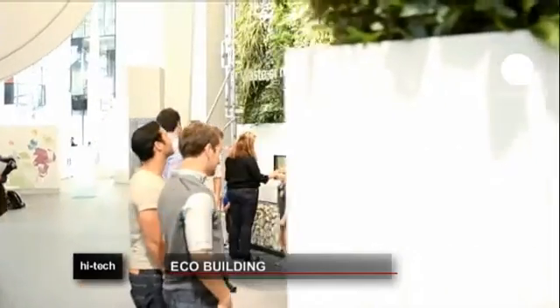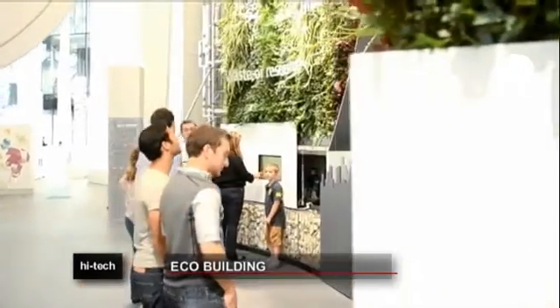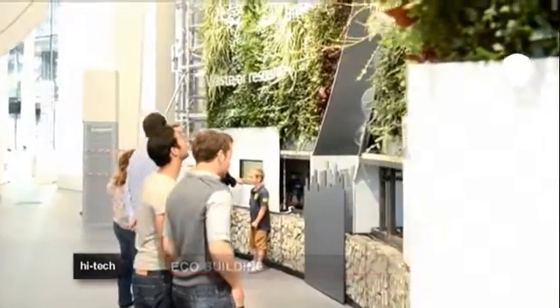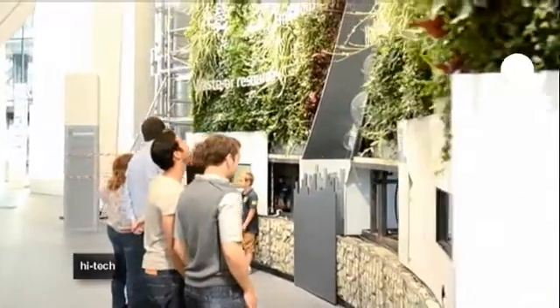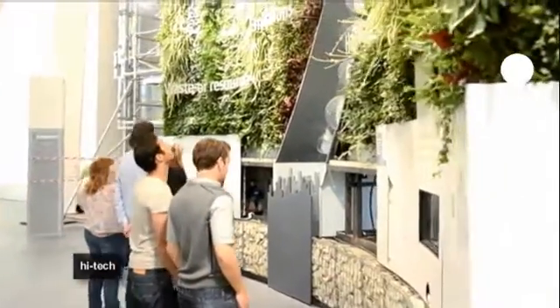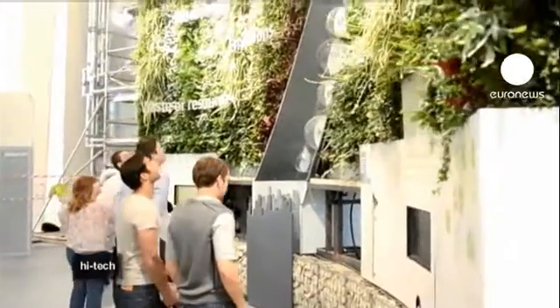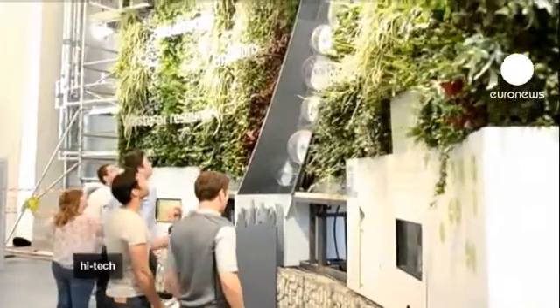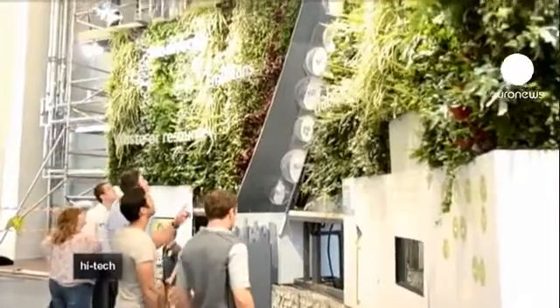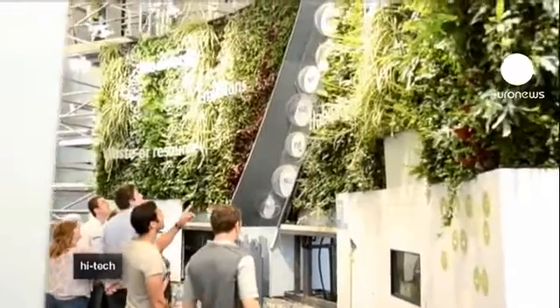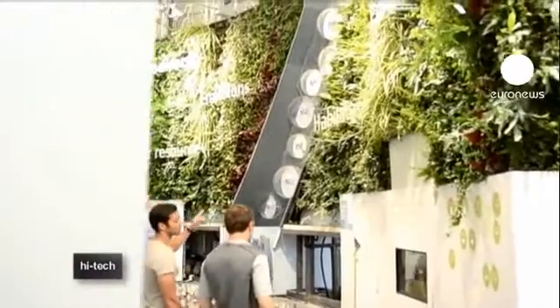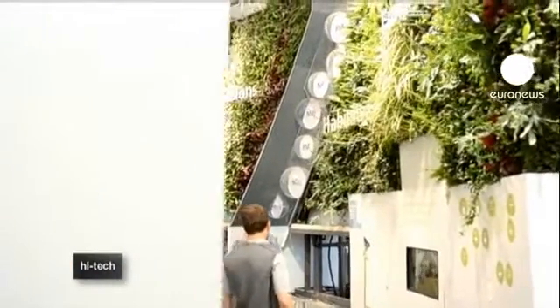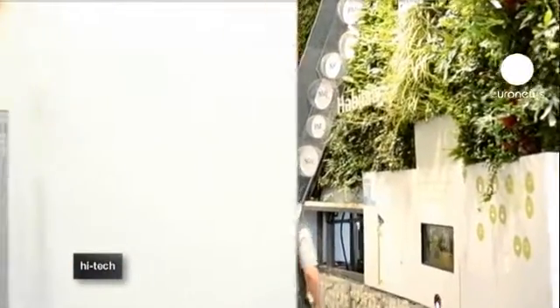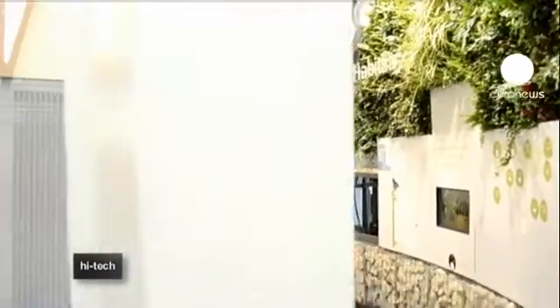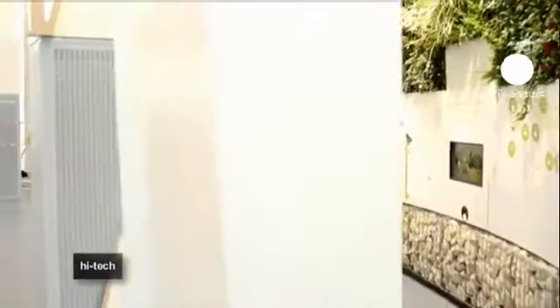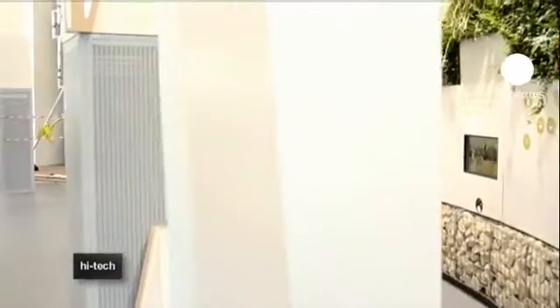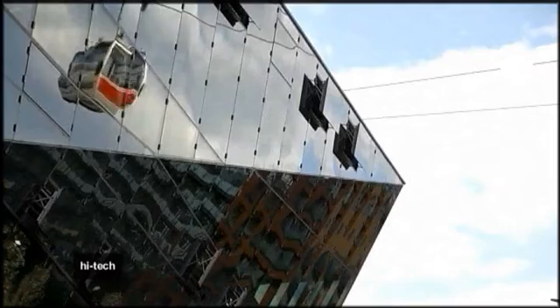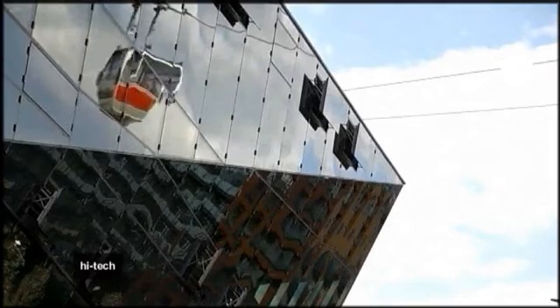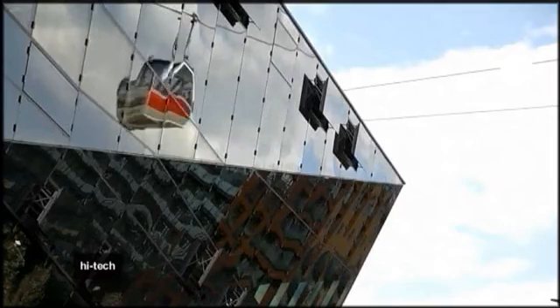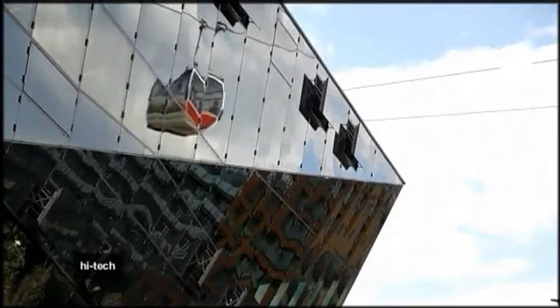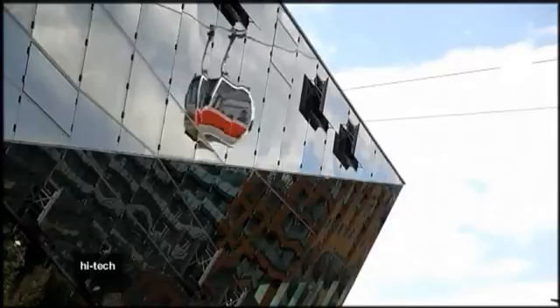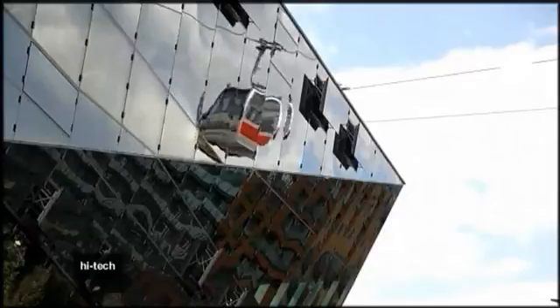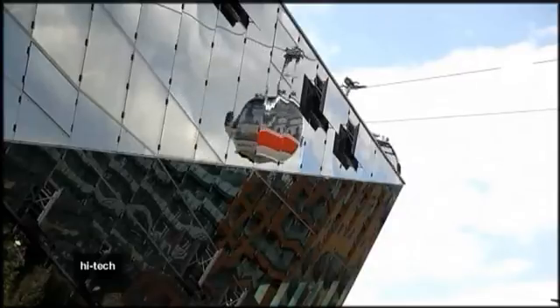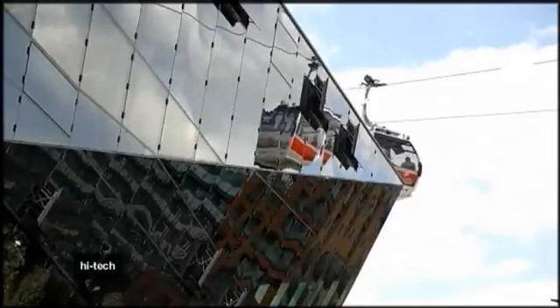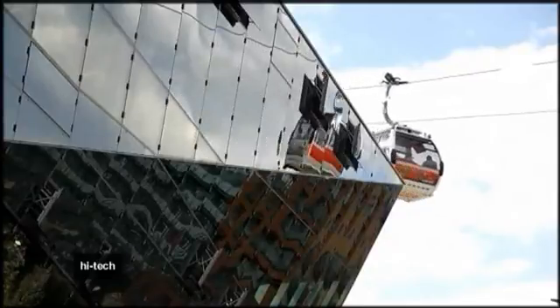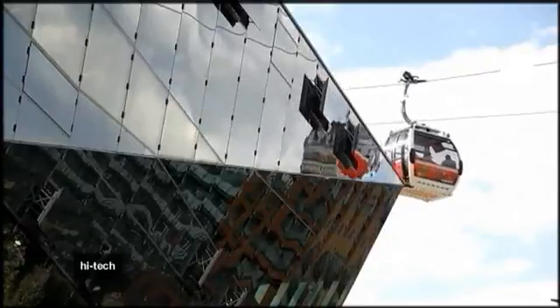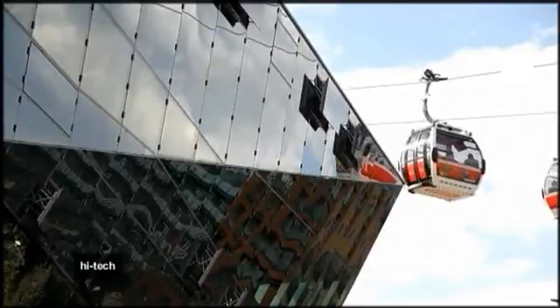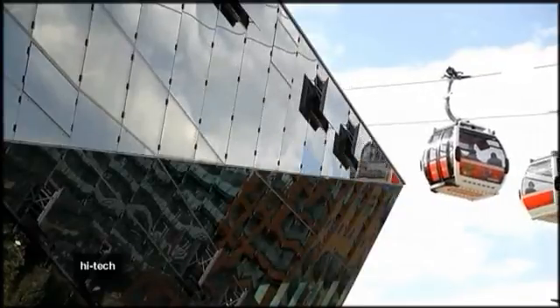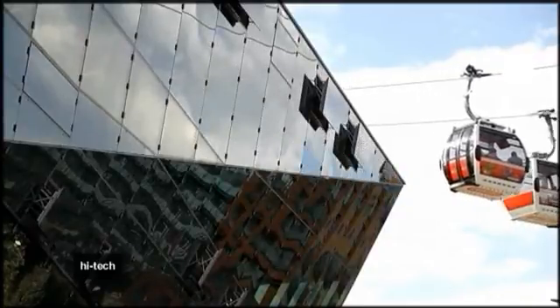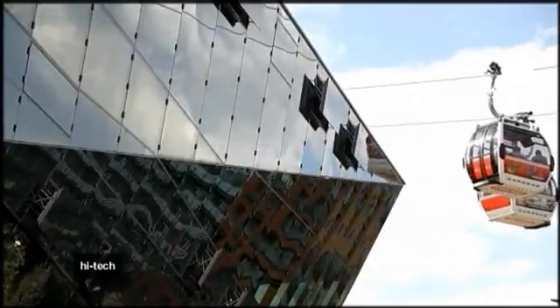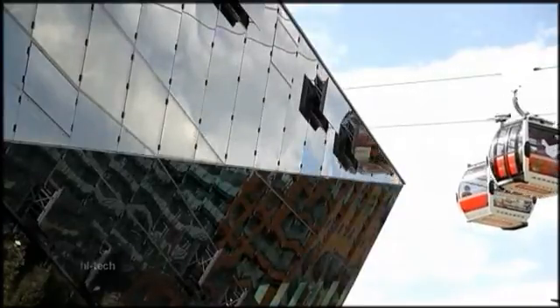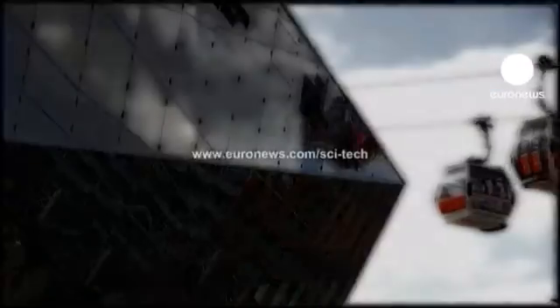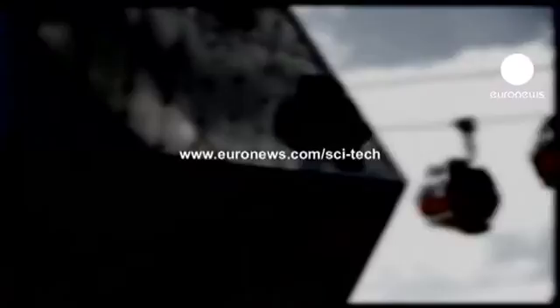Though the glass may look transparent, it's covered by a special film, while a central control system monitors and moves the windows. The Crystal will open to the public on September 29th.